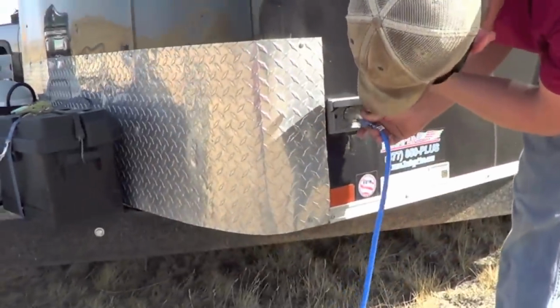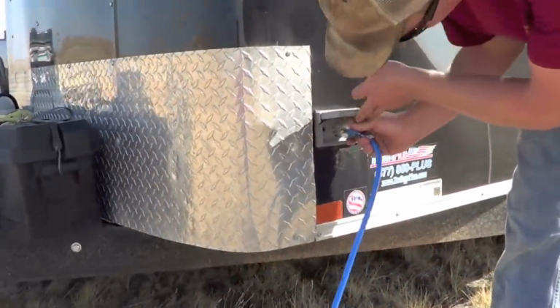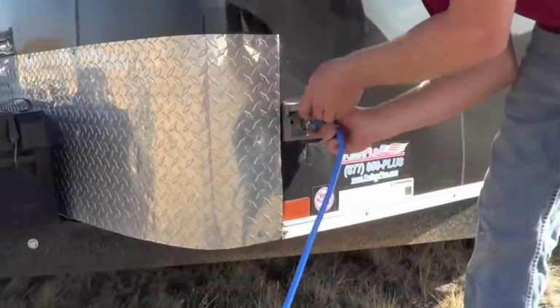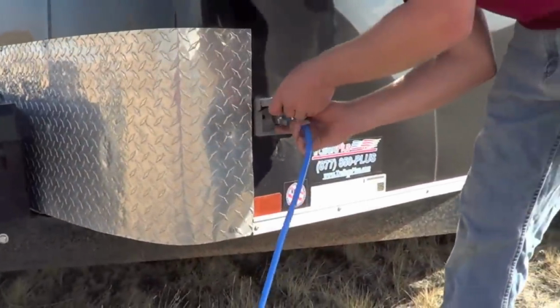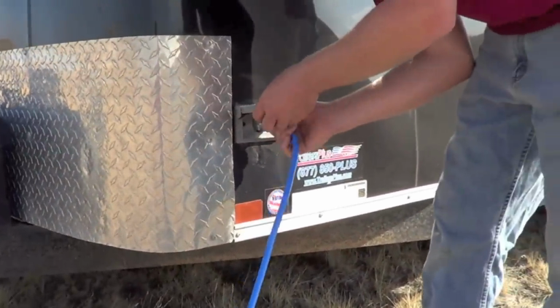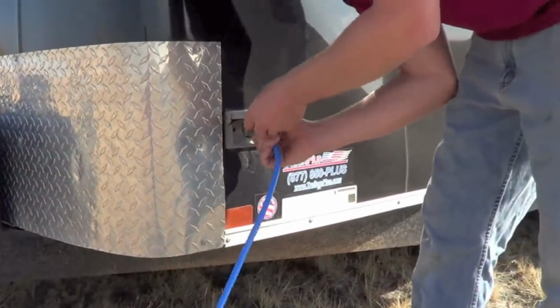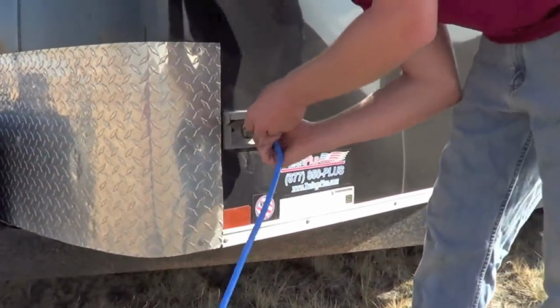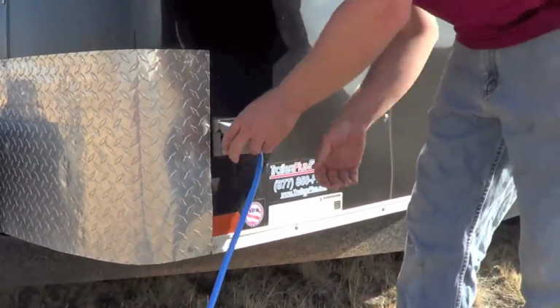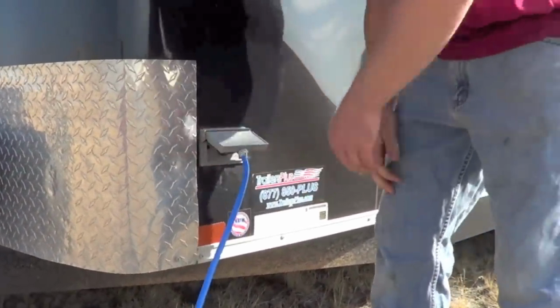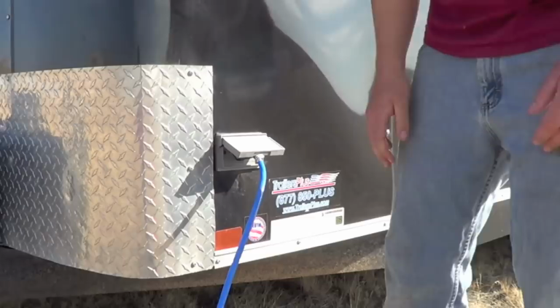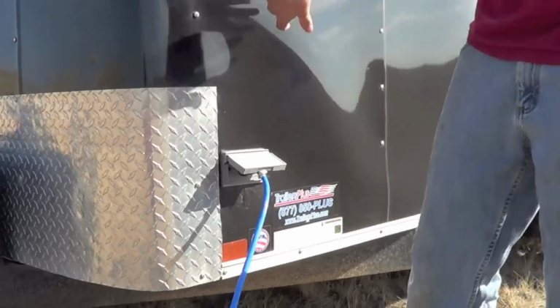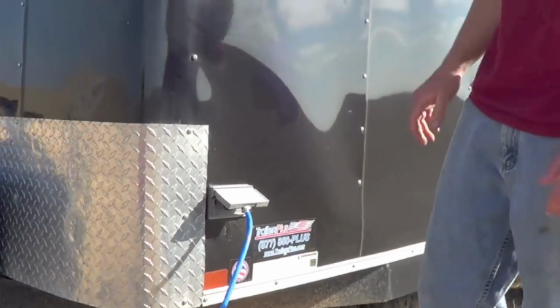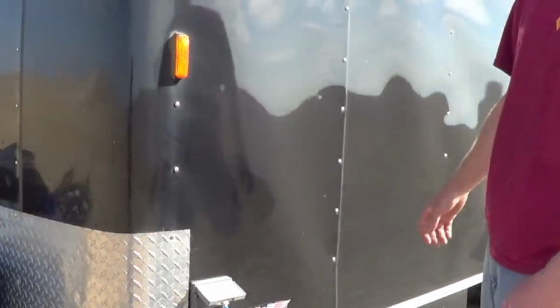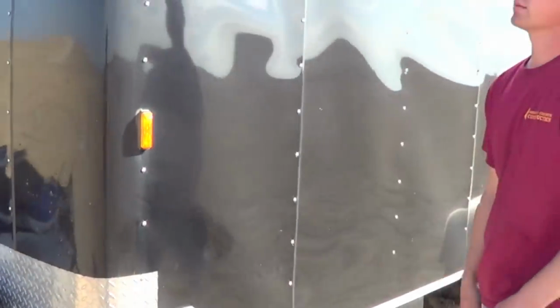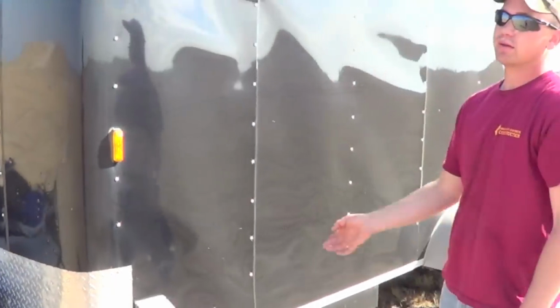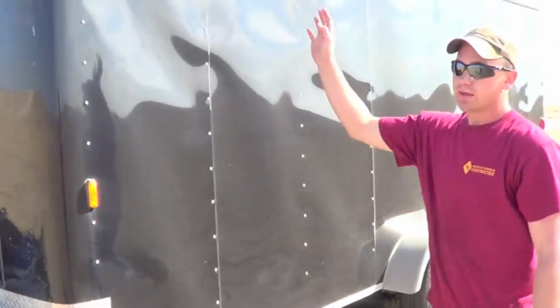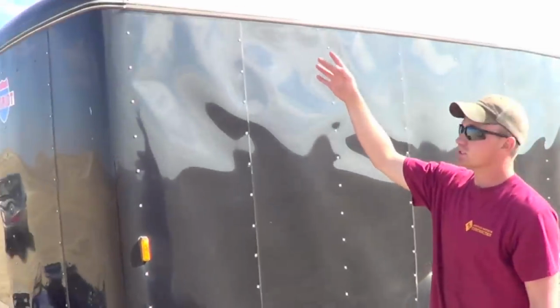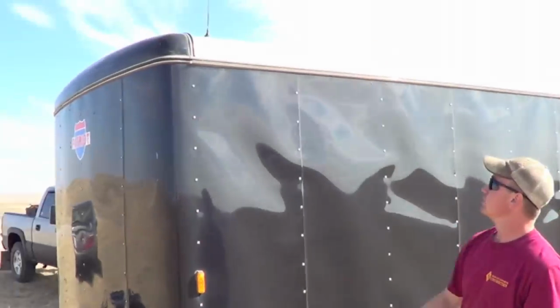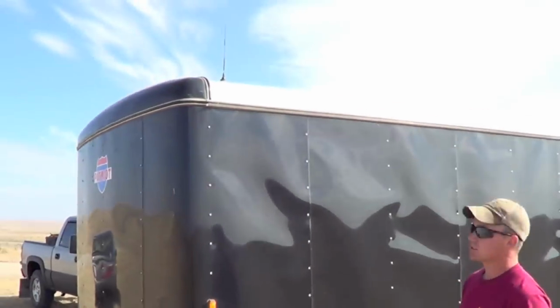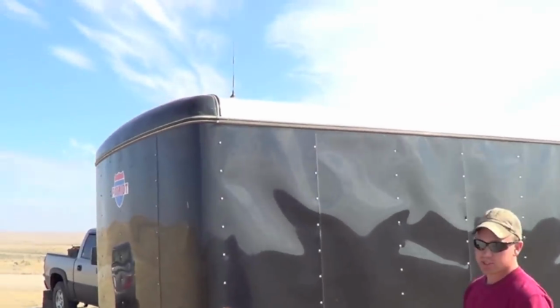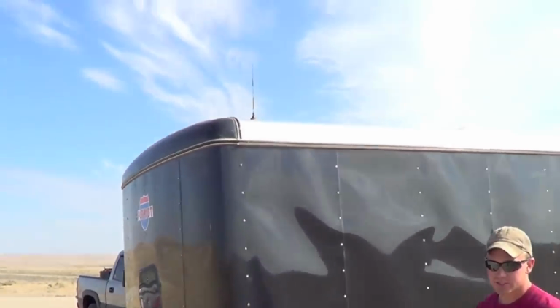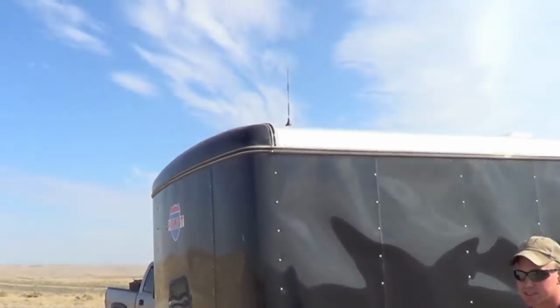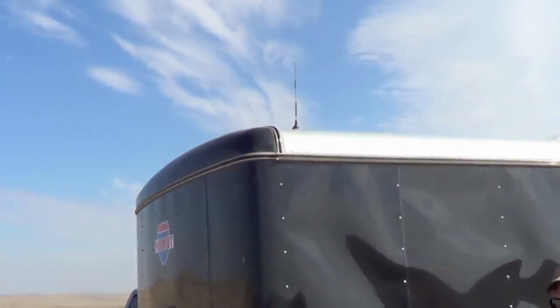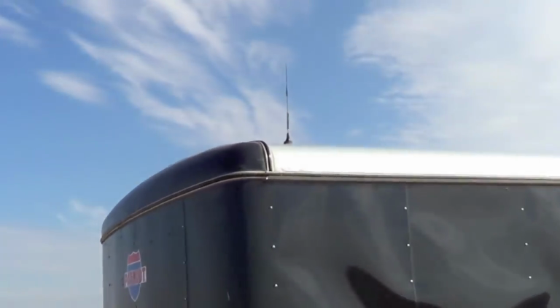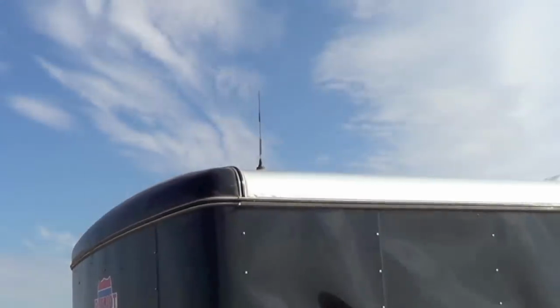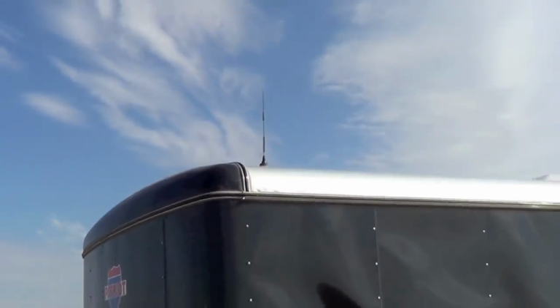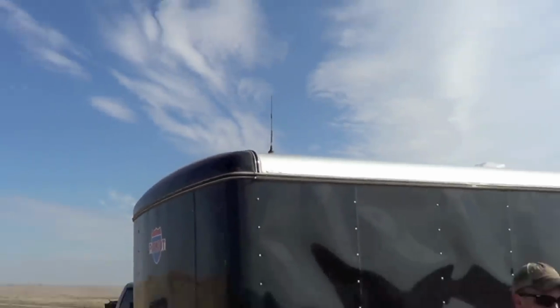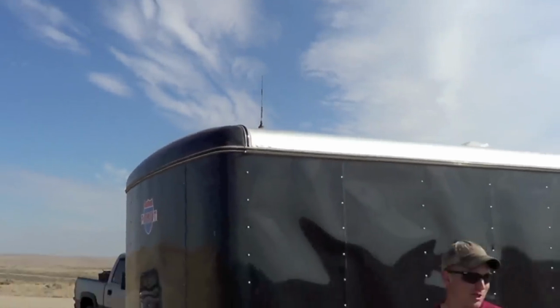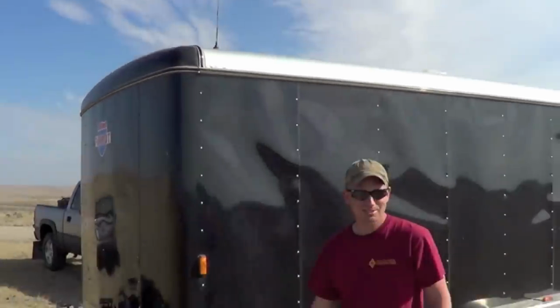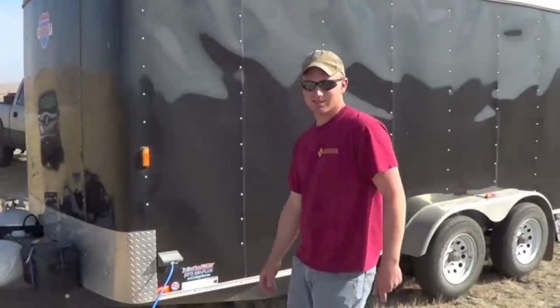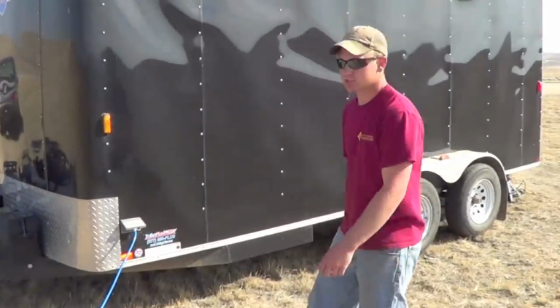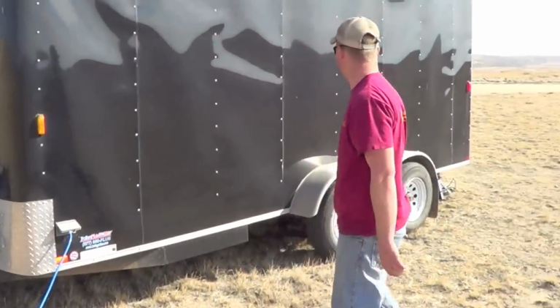Just like your average RV camper style — we'll plug it in, fire it up, and run this to the inside. Got a cell phone booster since we're out here in the sticks, so we can still call the loved ones and make sure we're okay.